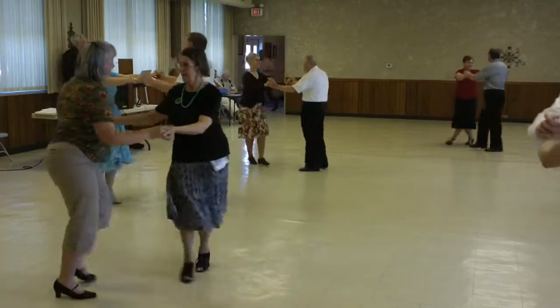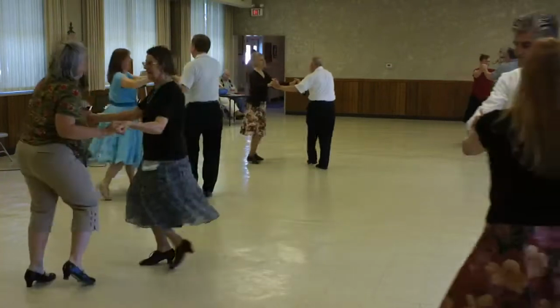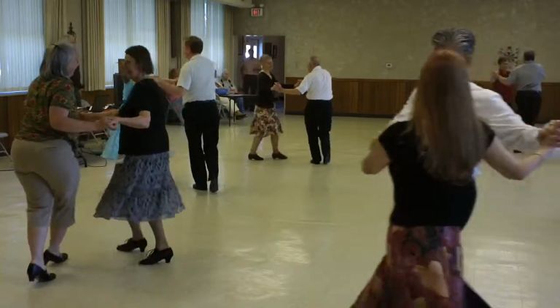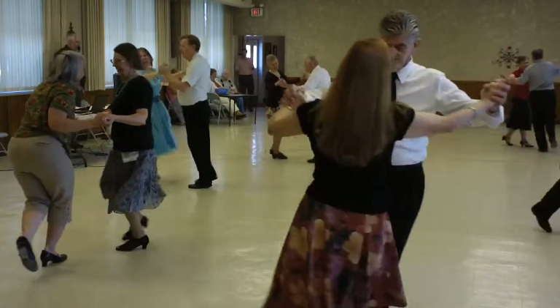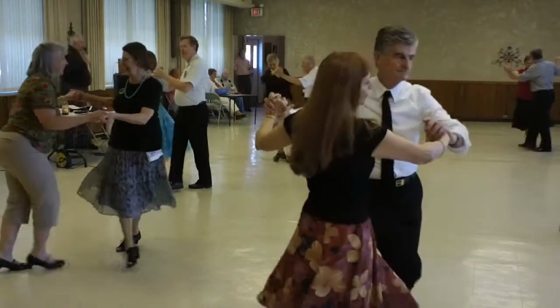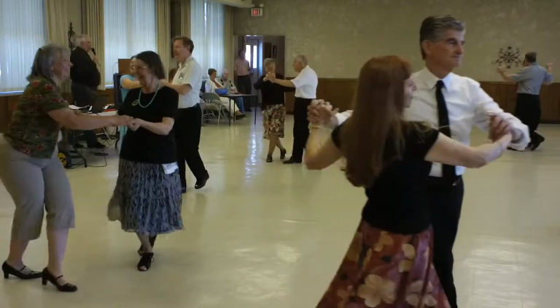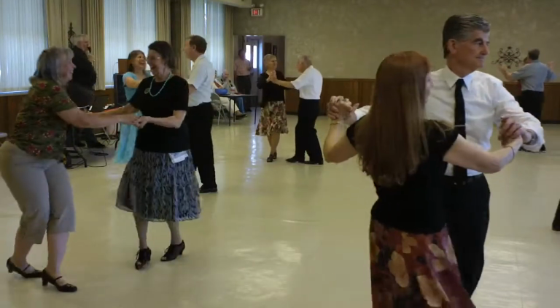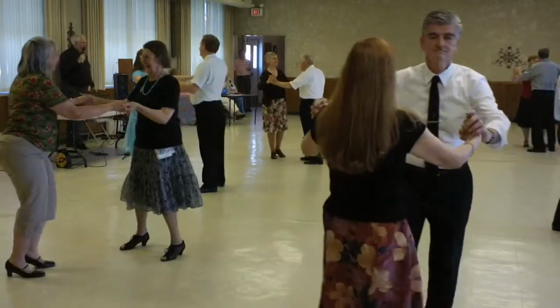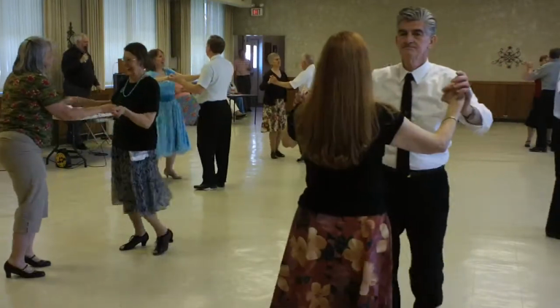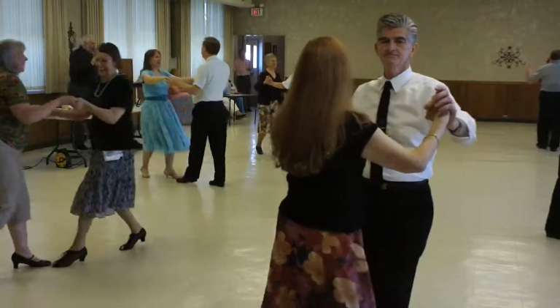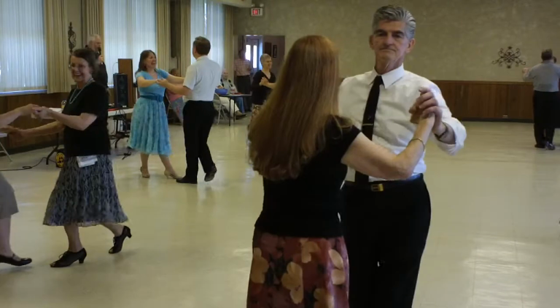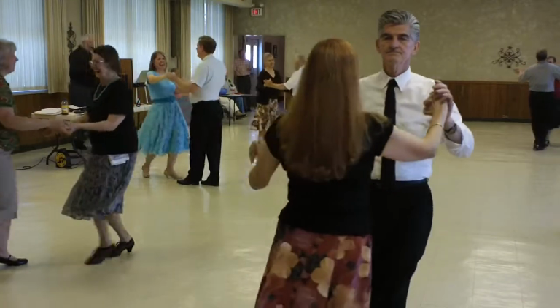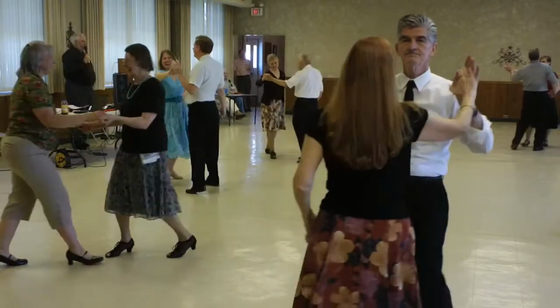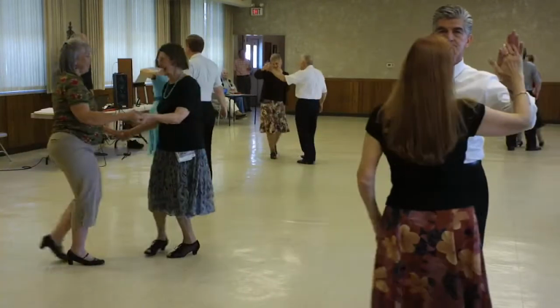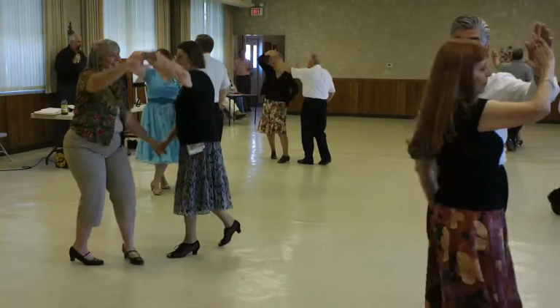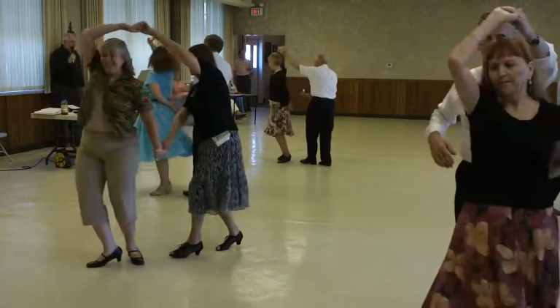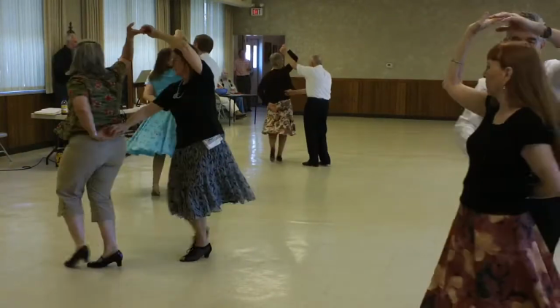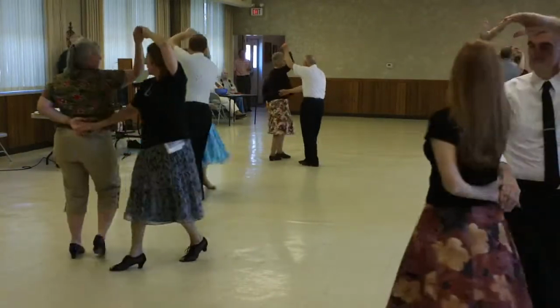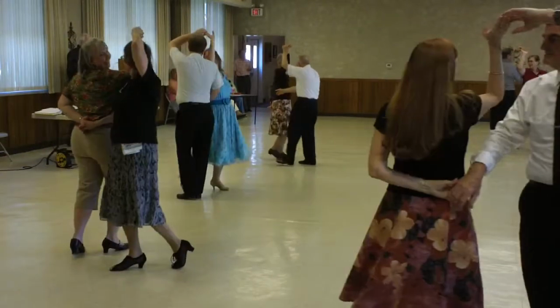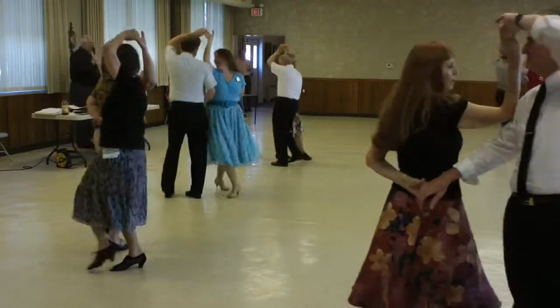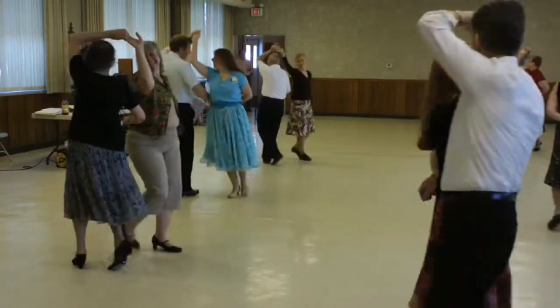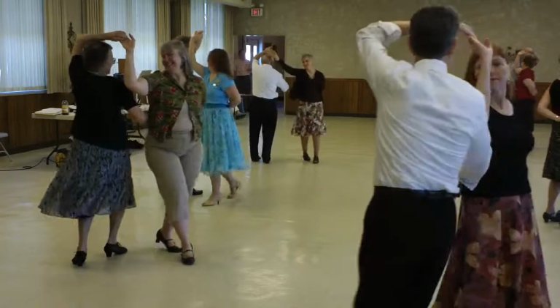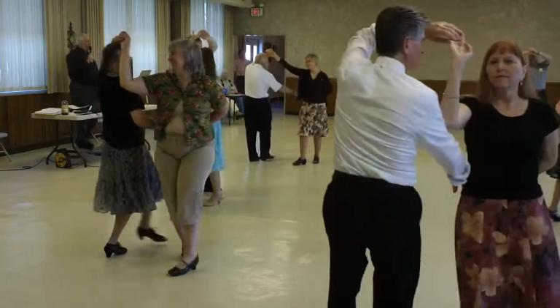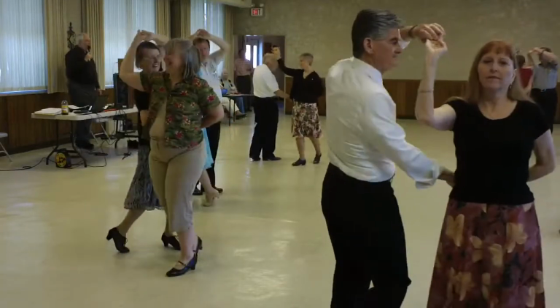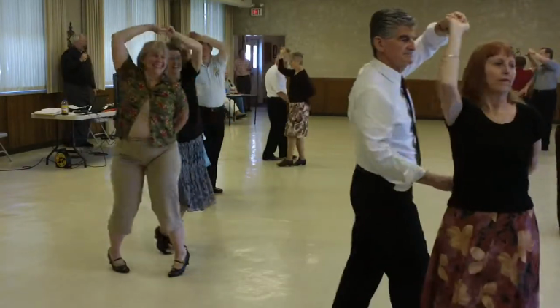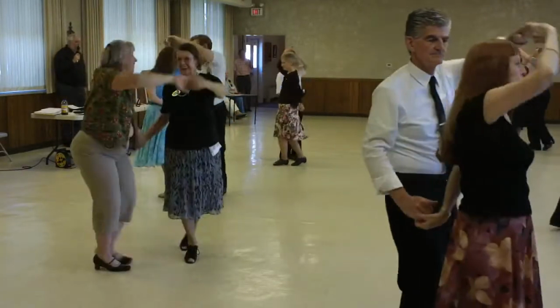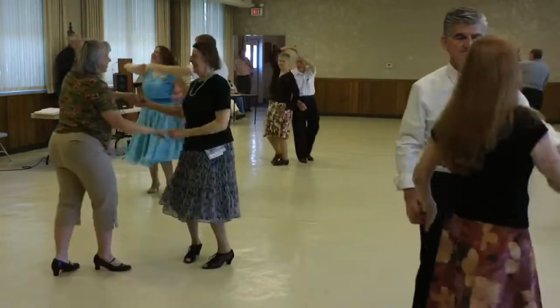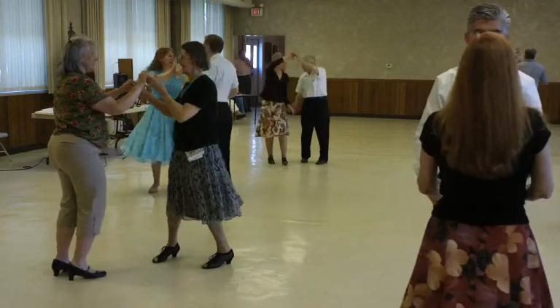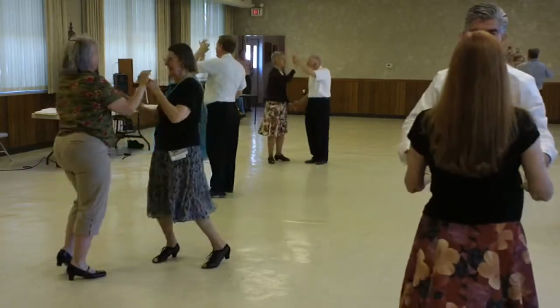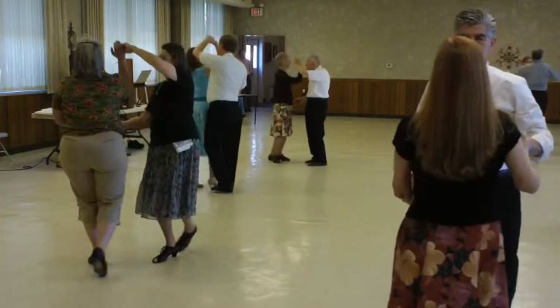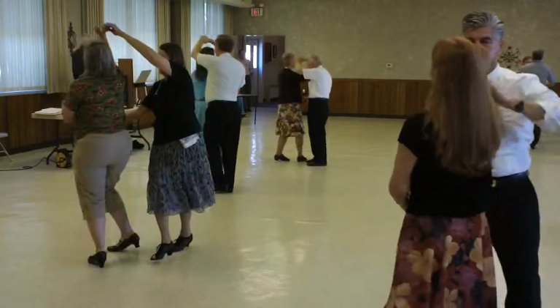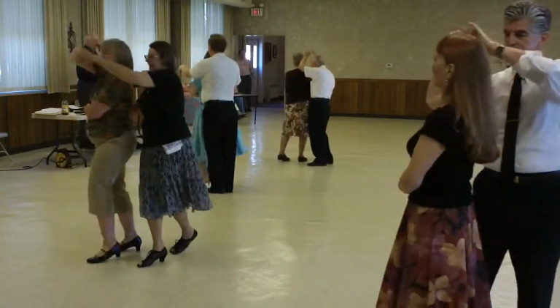Fence line. Half basic. Underarm turn to Tamara. Wheel three. Ladies unwrap. Wrap in two slopes and lower.